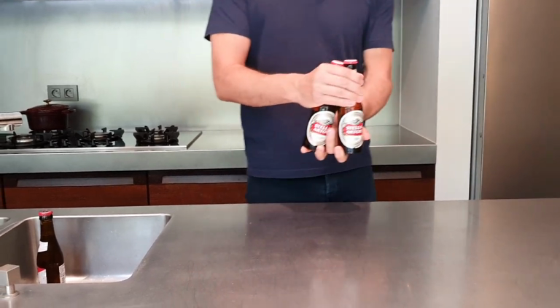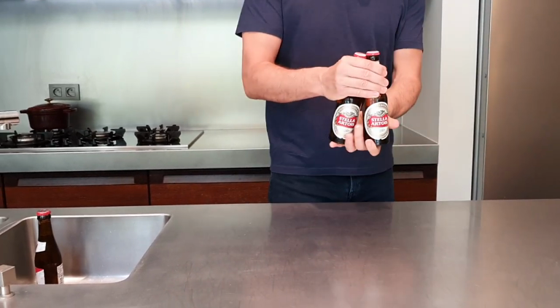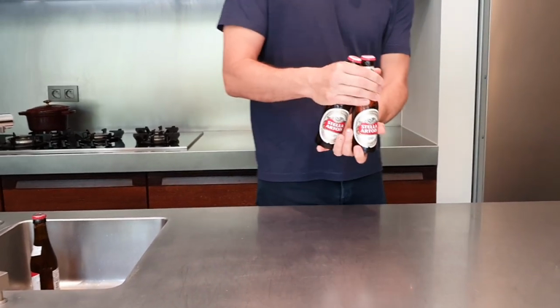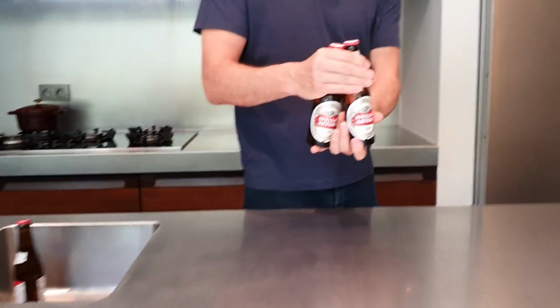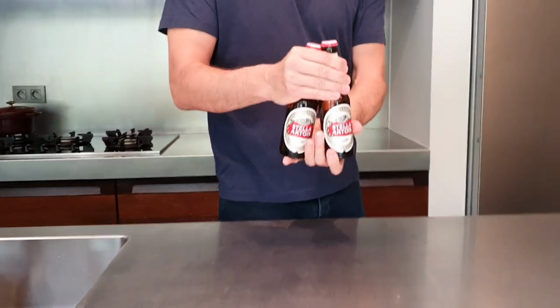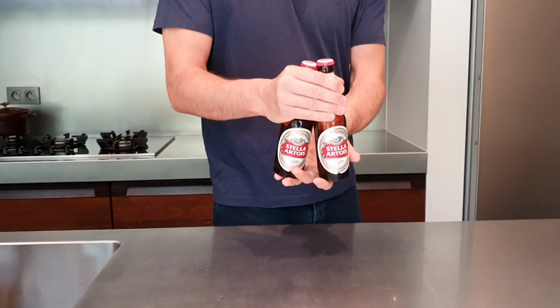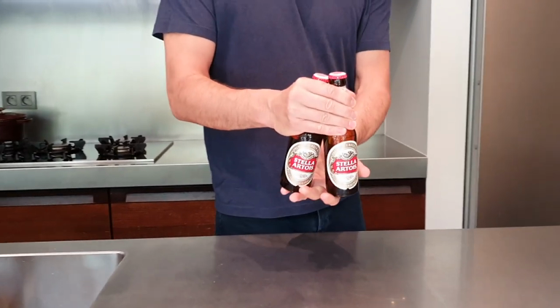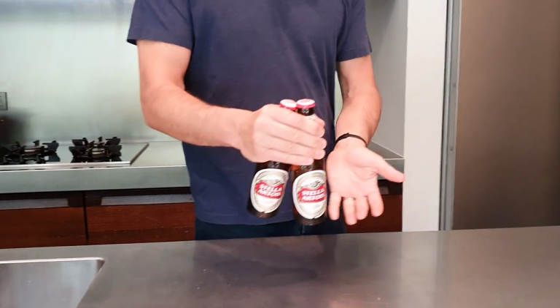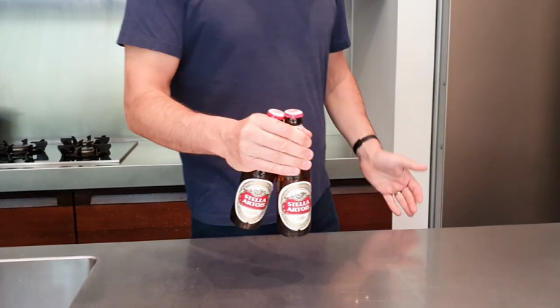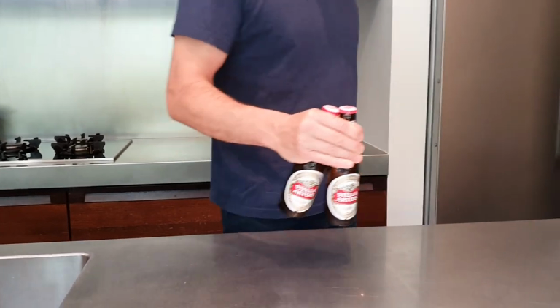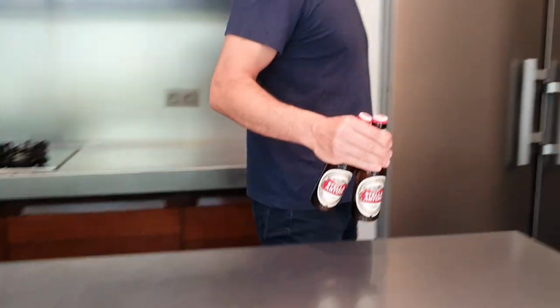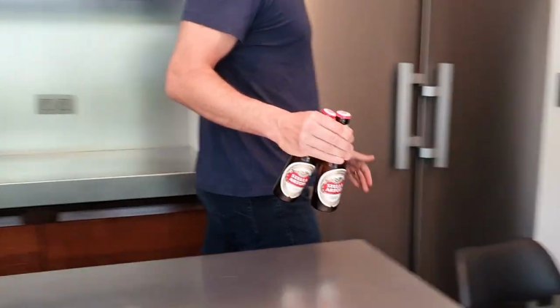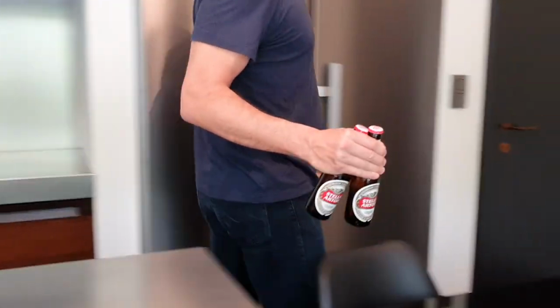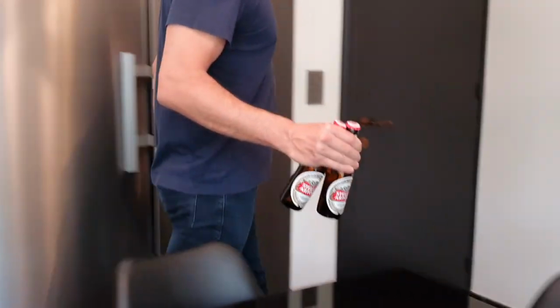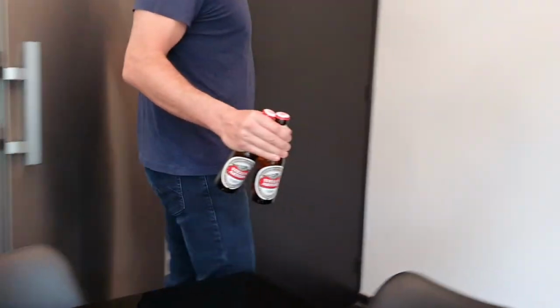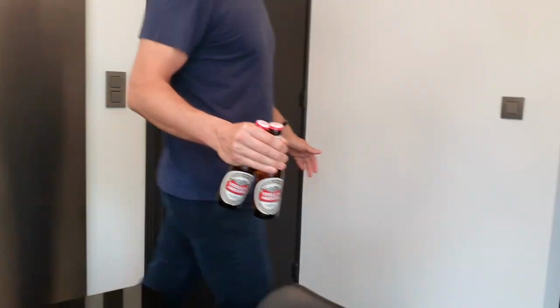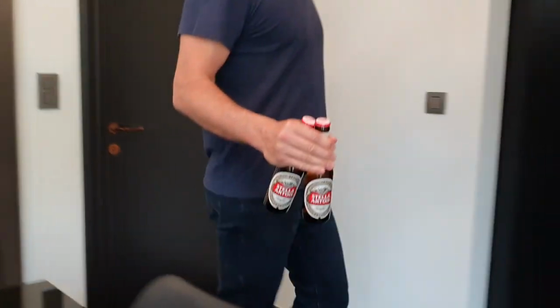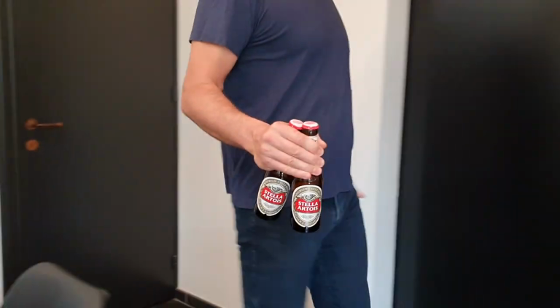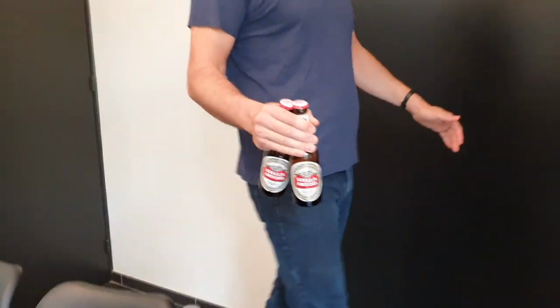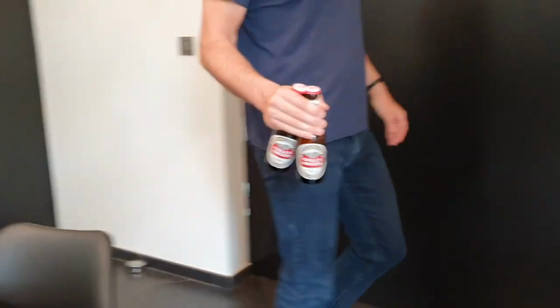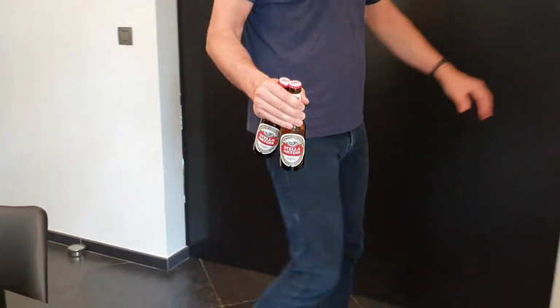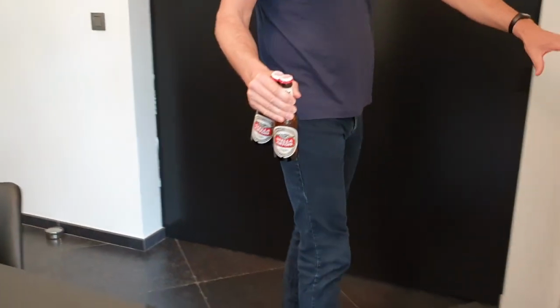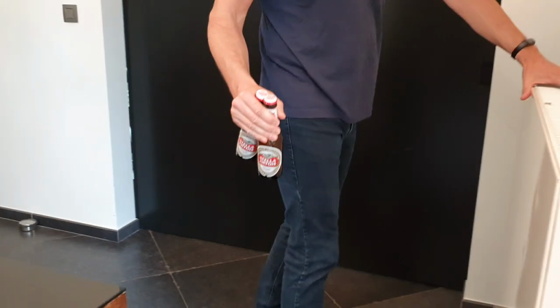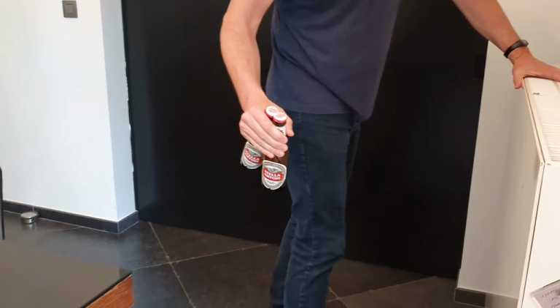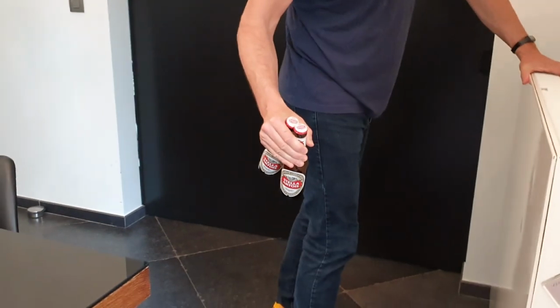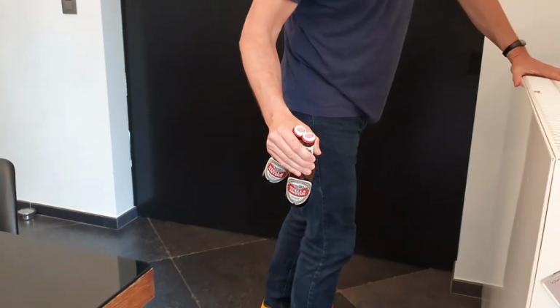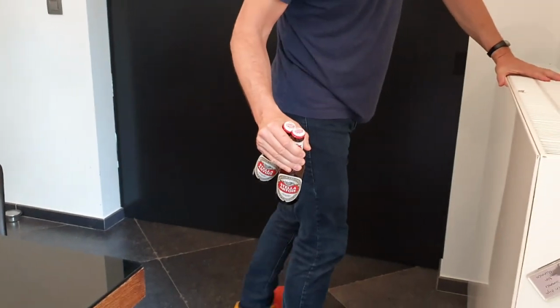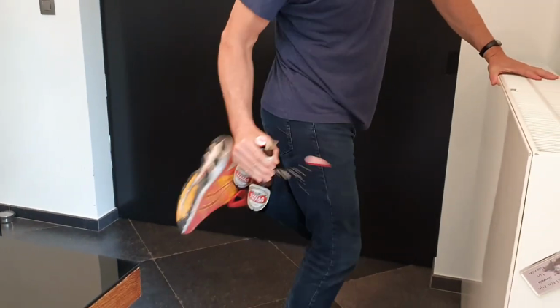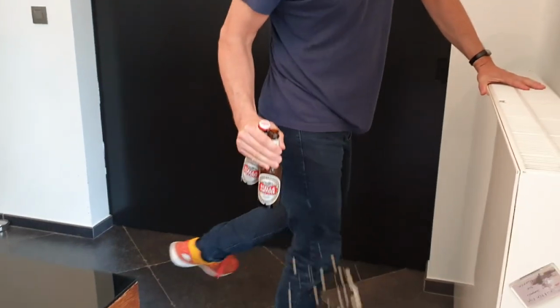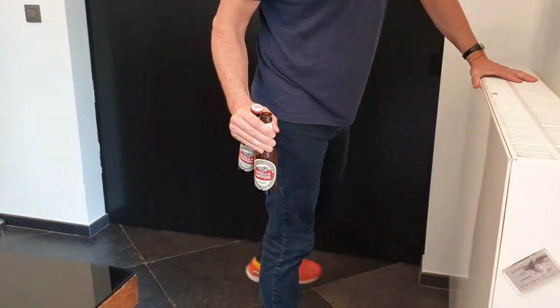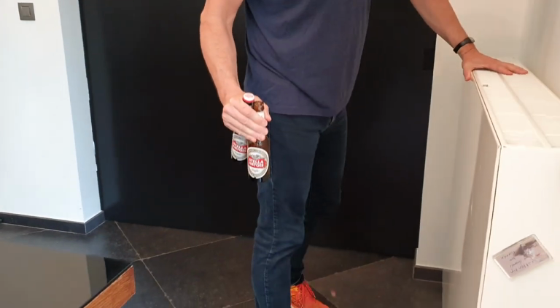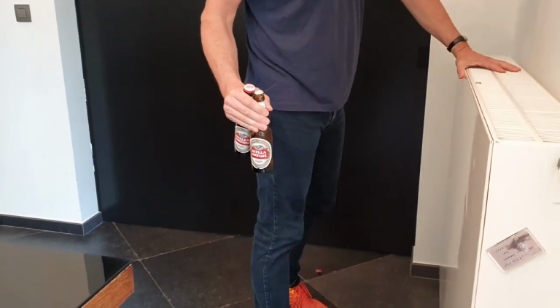Okay, so I got it straight in the hands here. All right, have a look. Let's do this. All right!